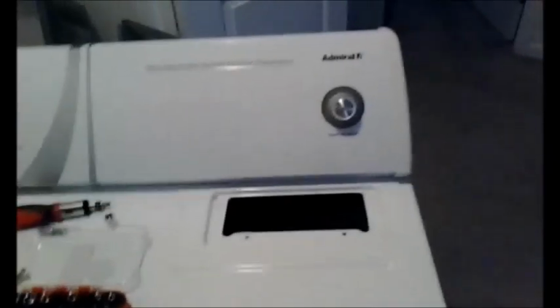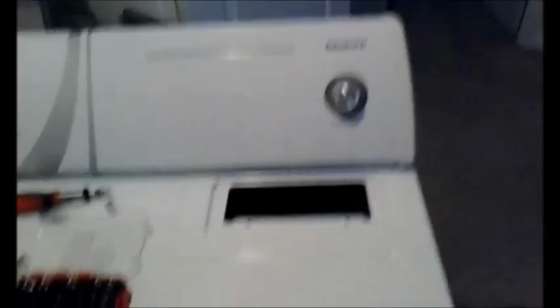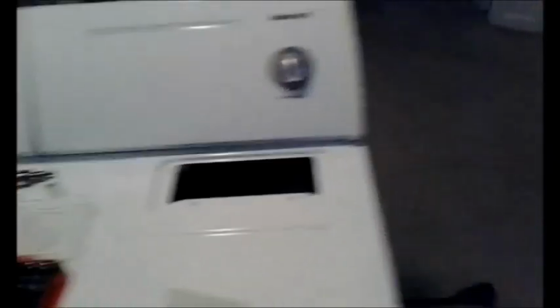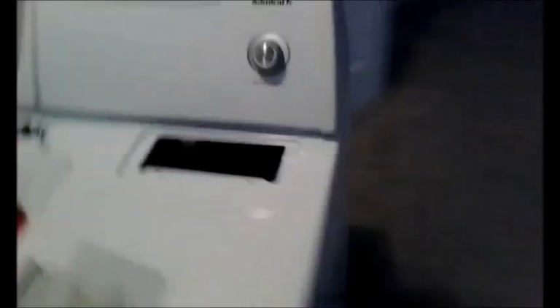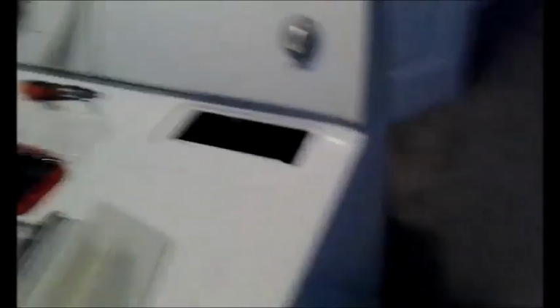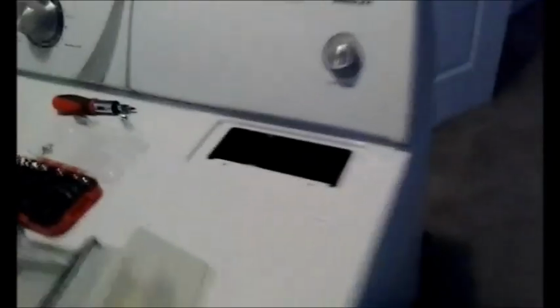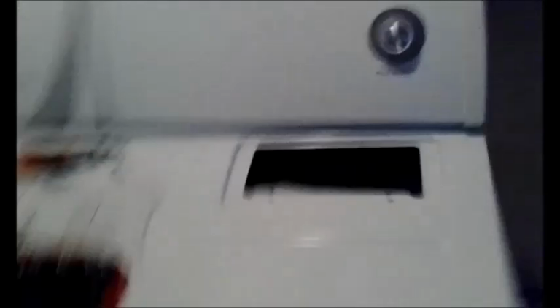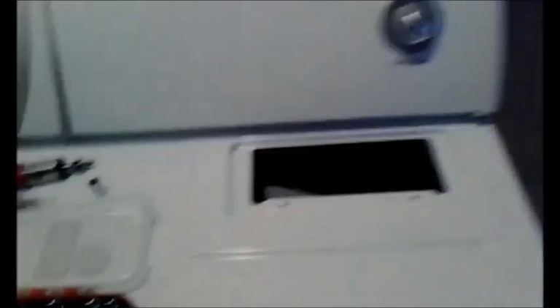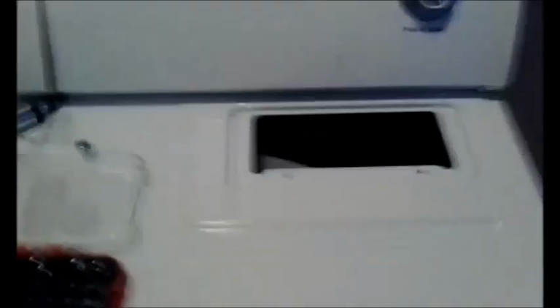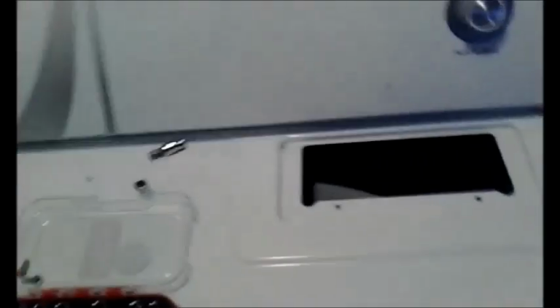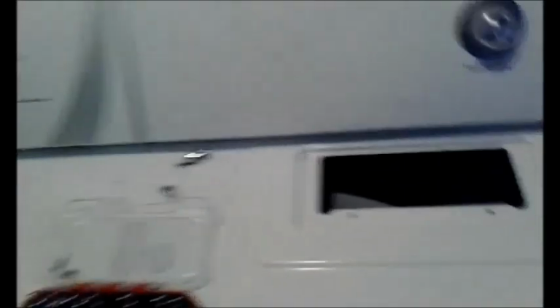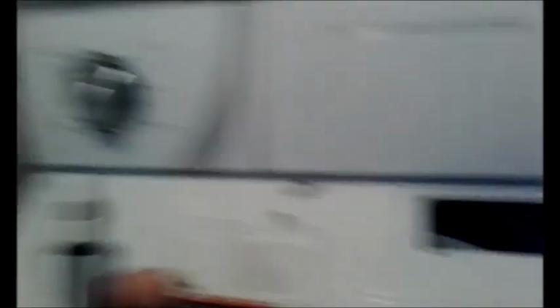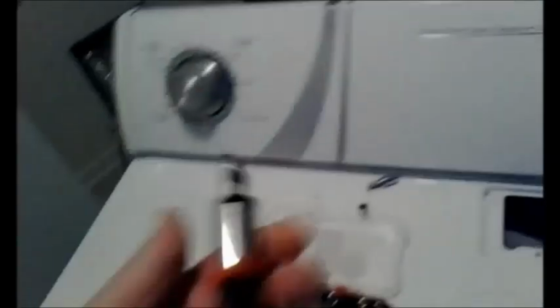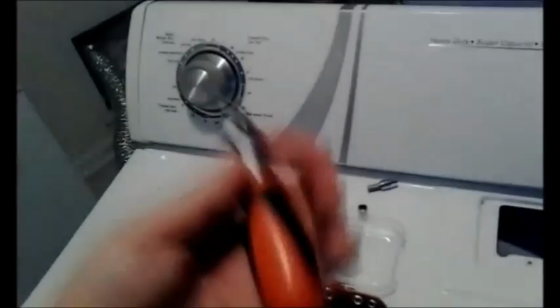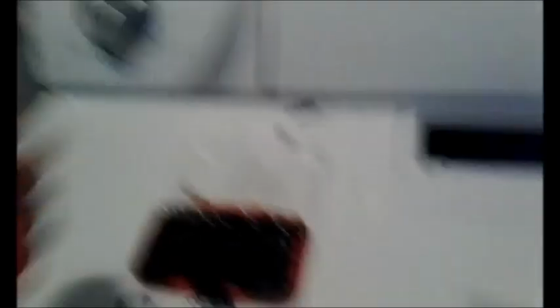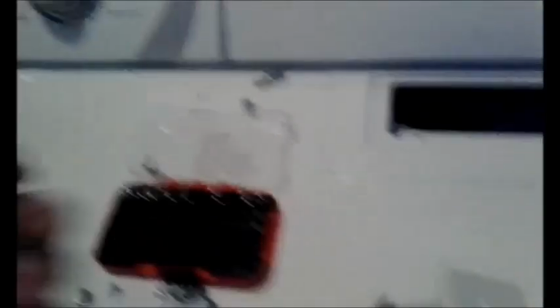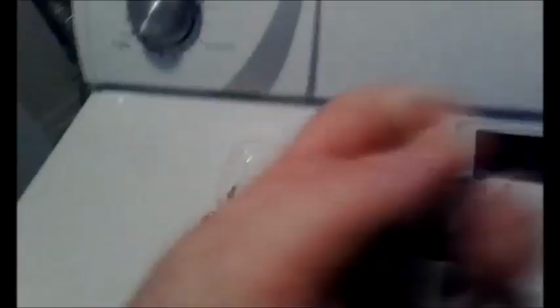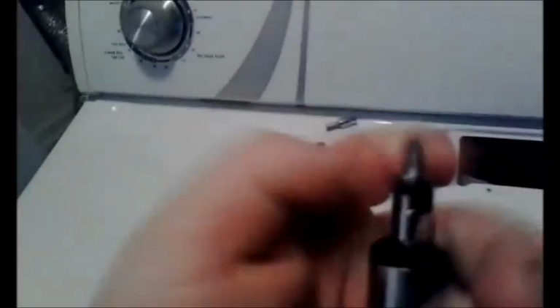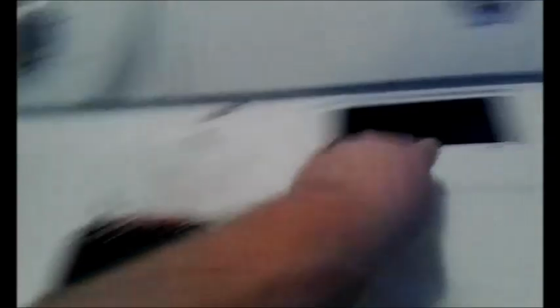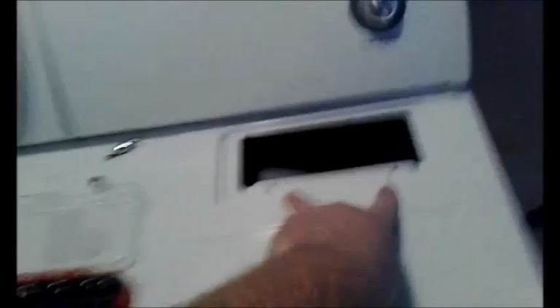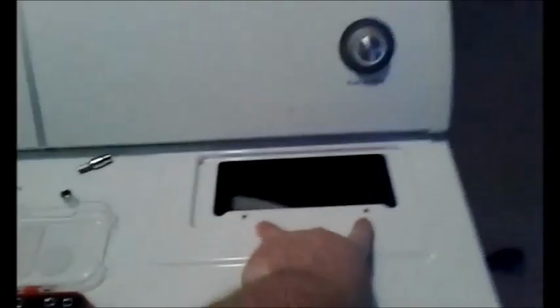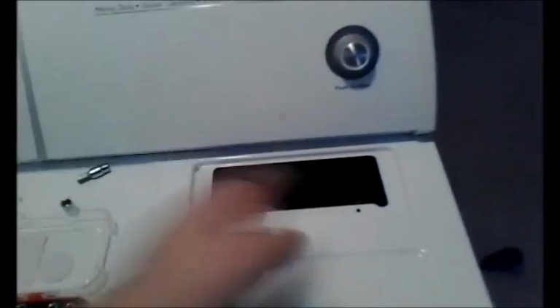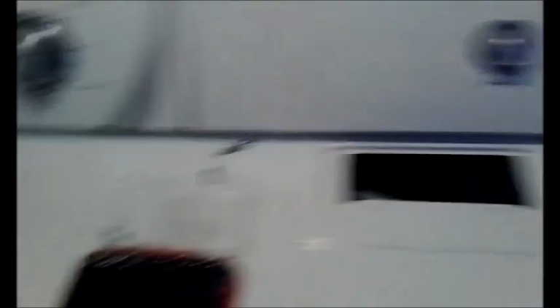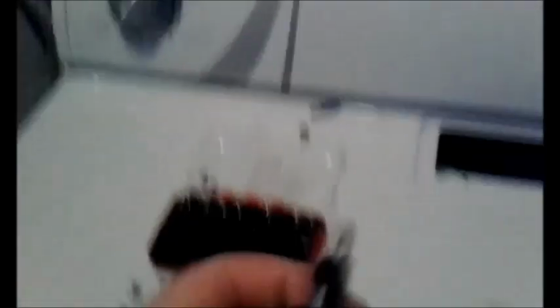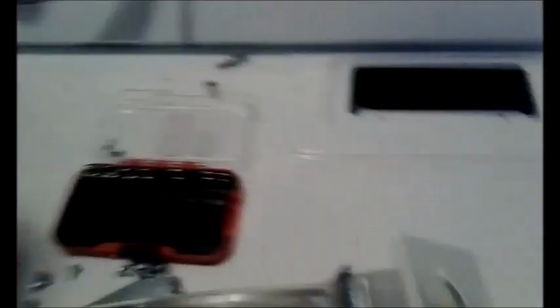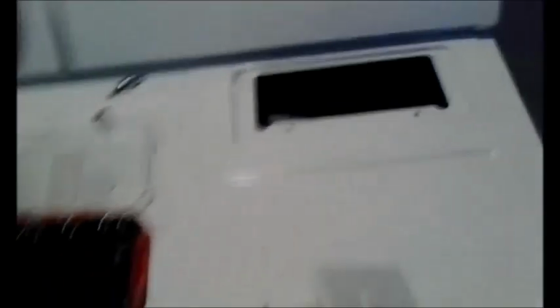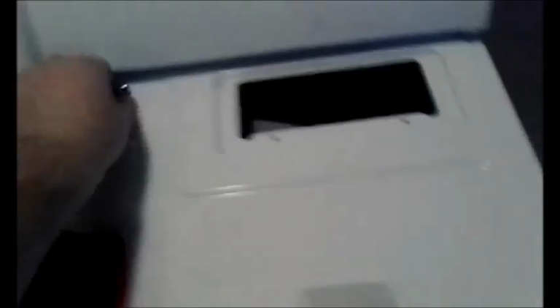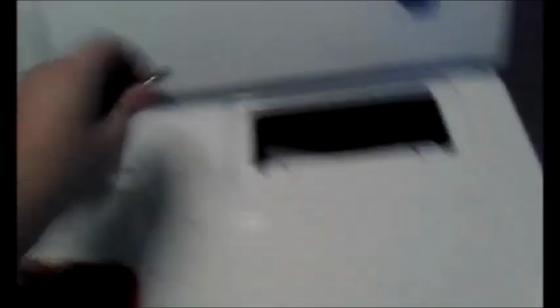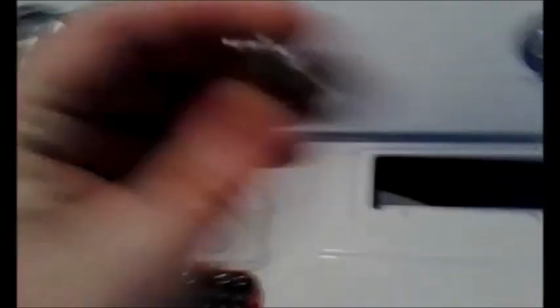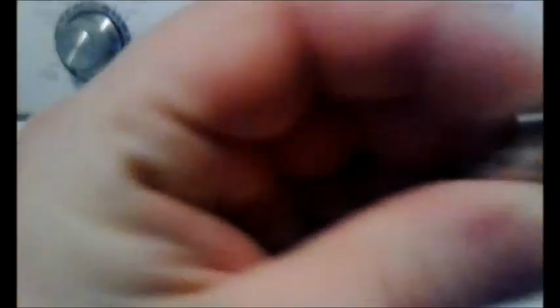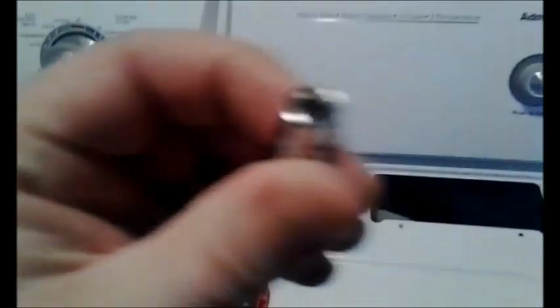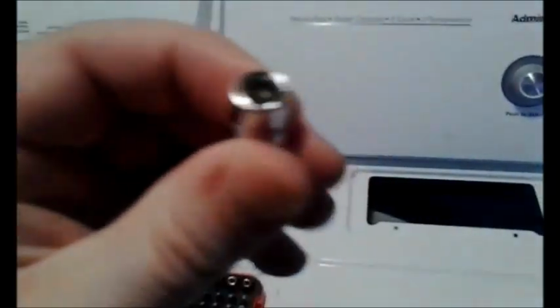What you'll need is one of these — I think it's called a bit driver. It's like a screwdriver, and you'll use it to take out a couple of screws.